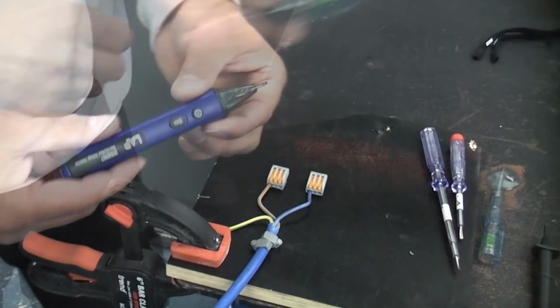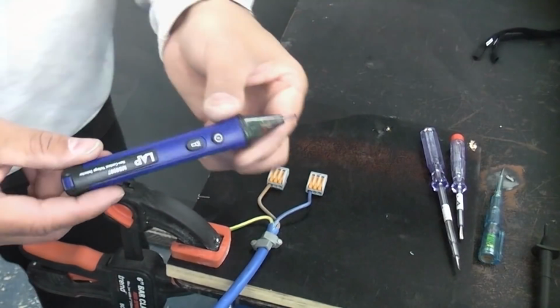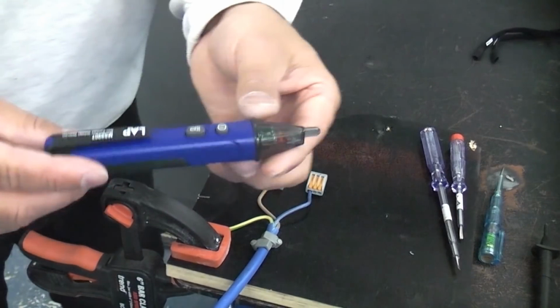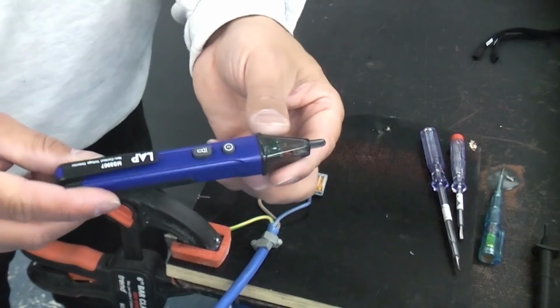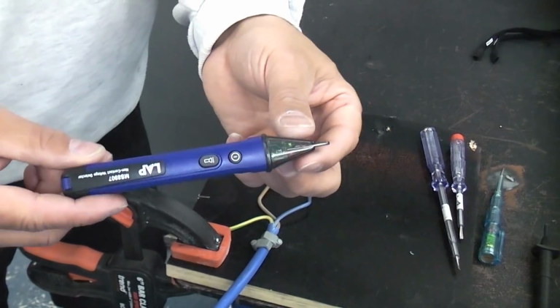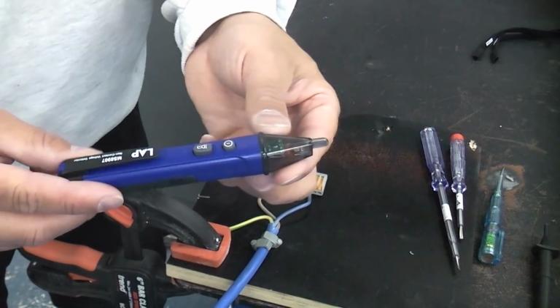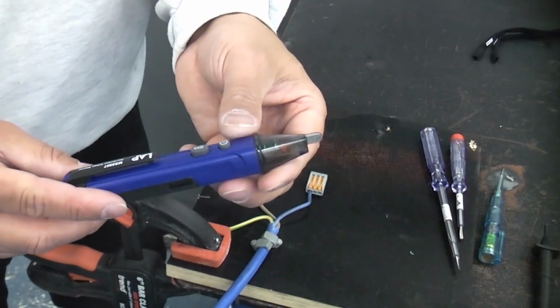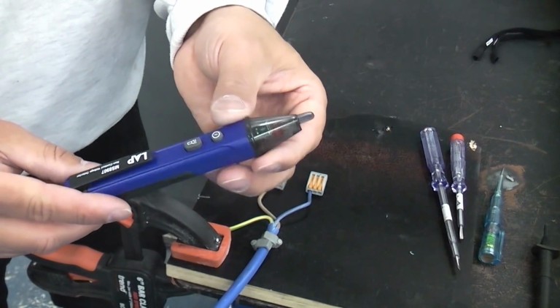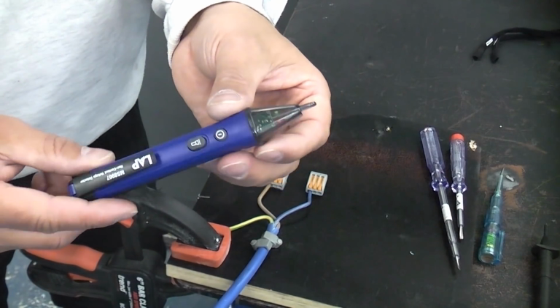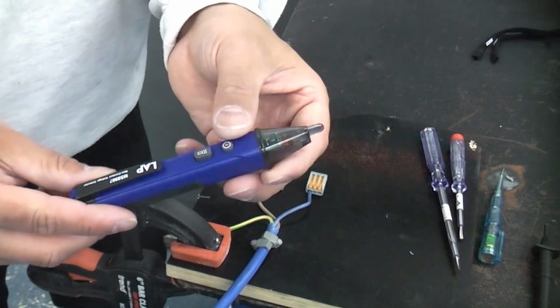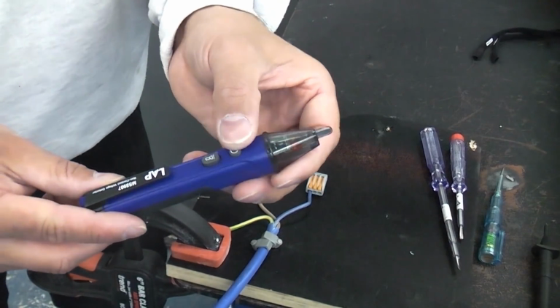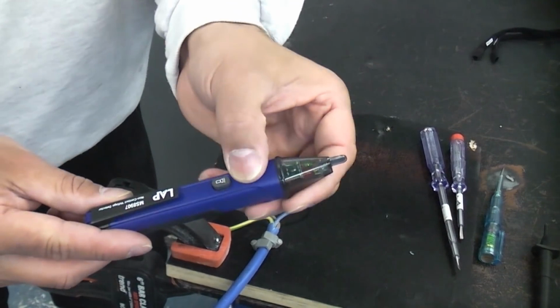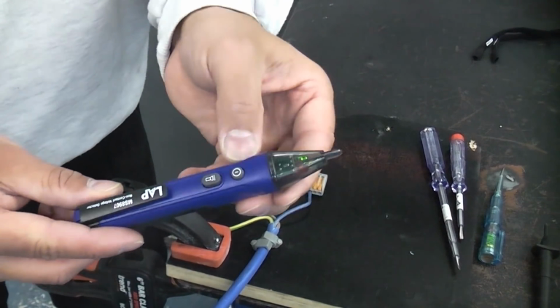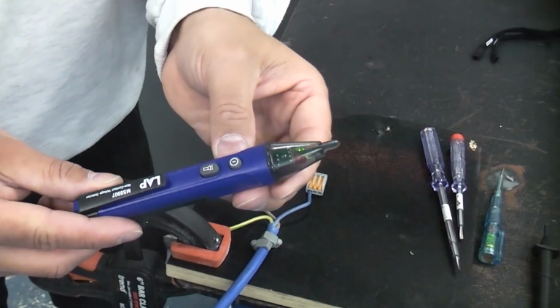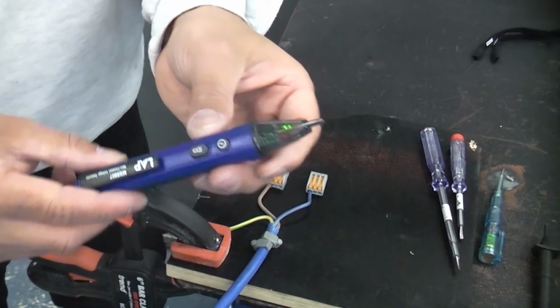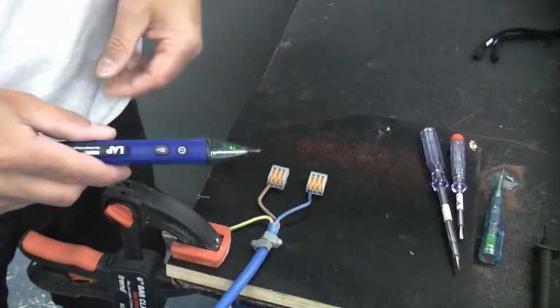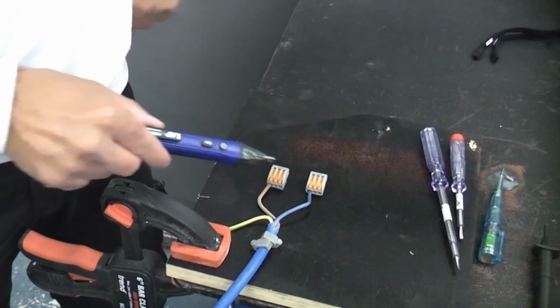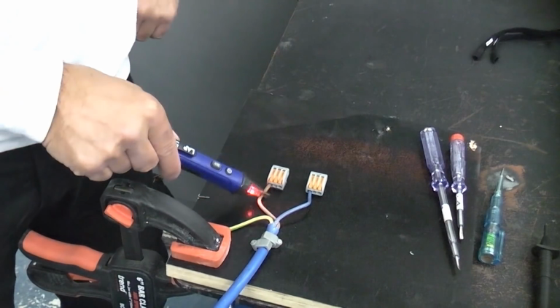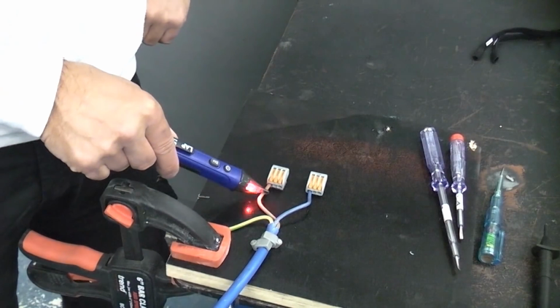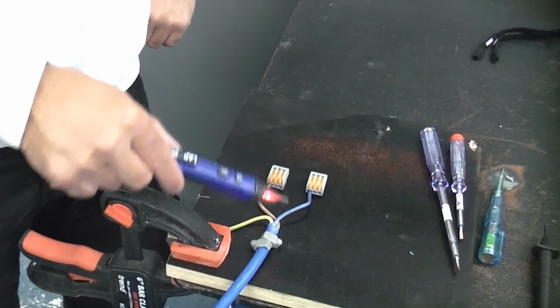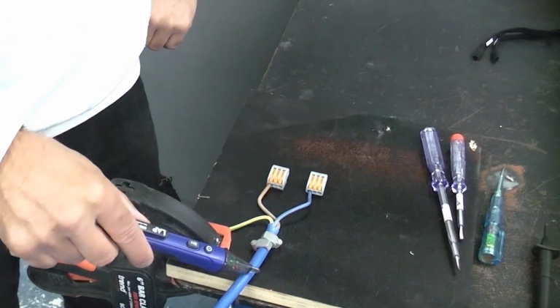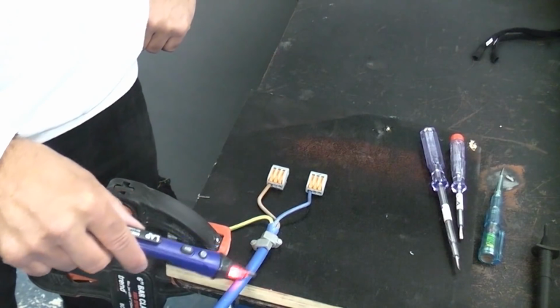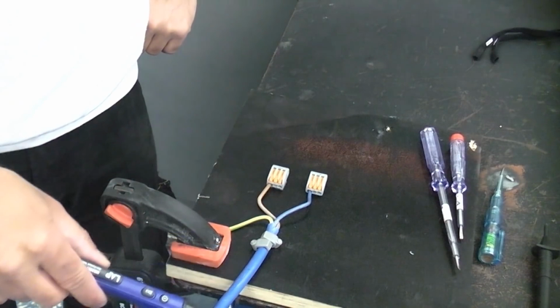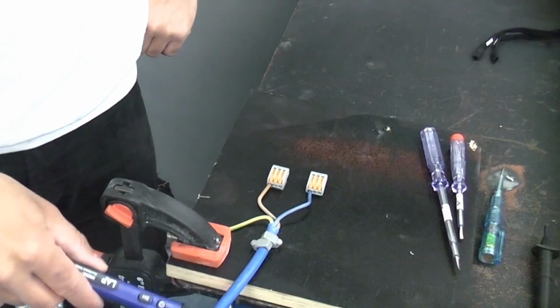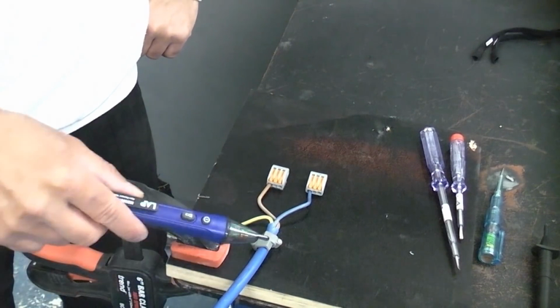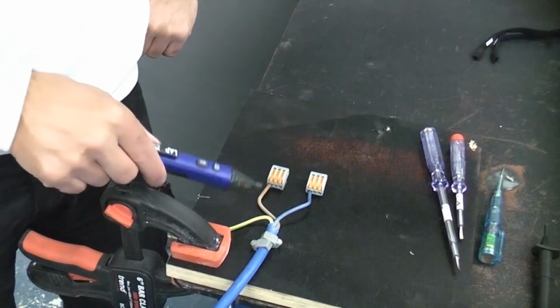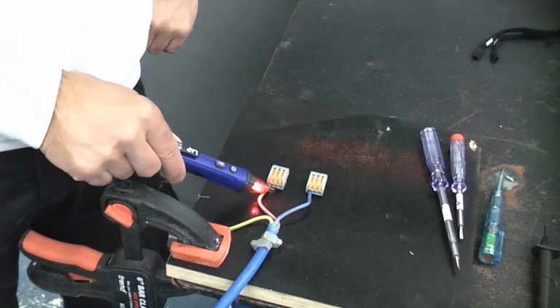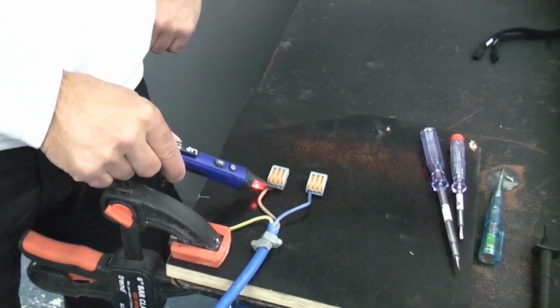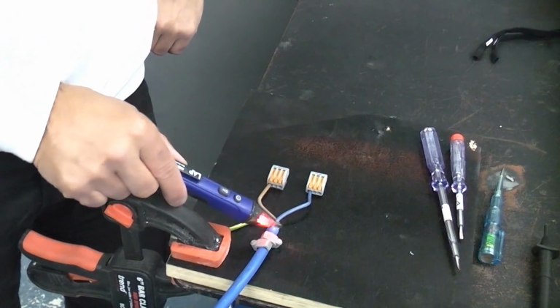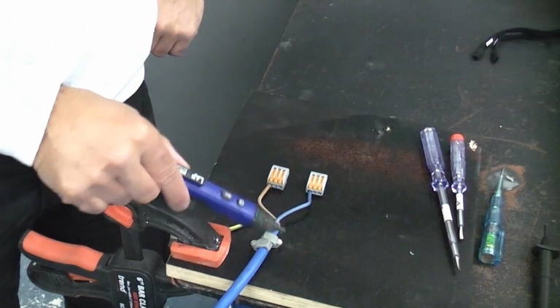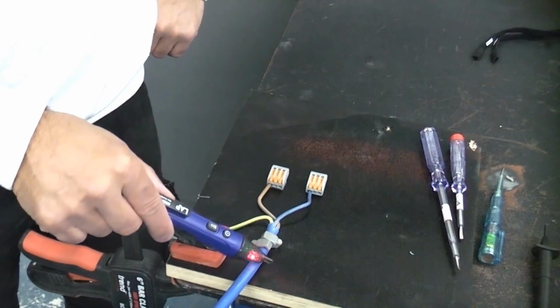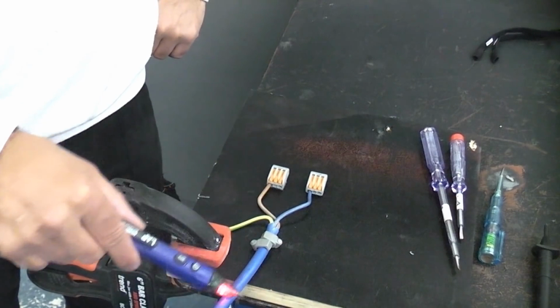You can then get non-contact voltage detectors like this one — simply switch that on, put it next to something that's live, and it bleeps to tell you that it's live.